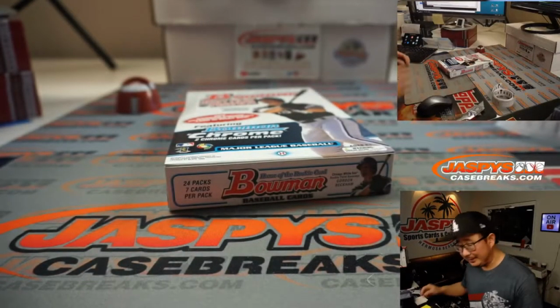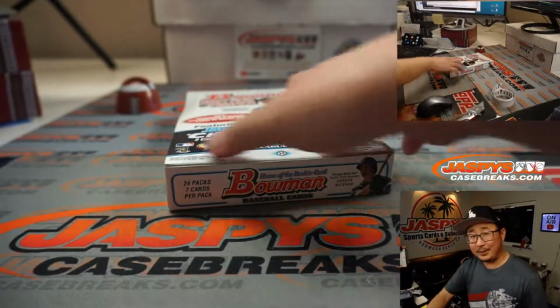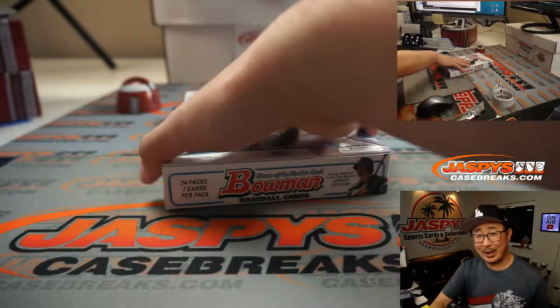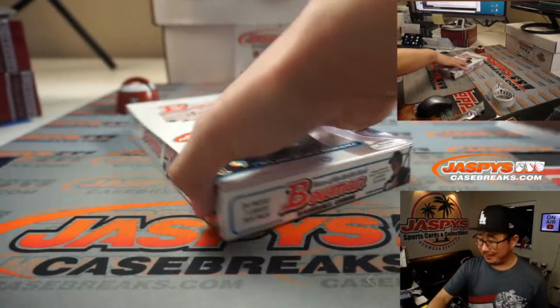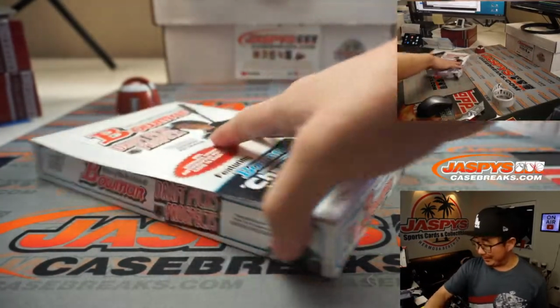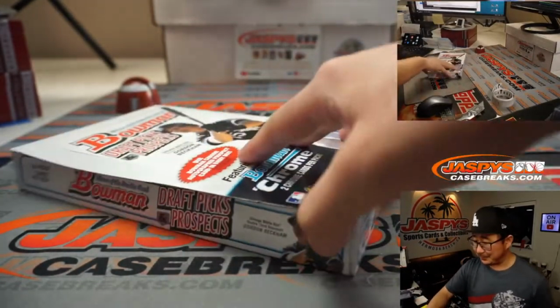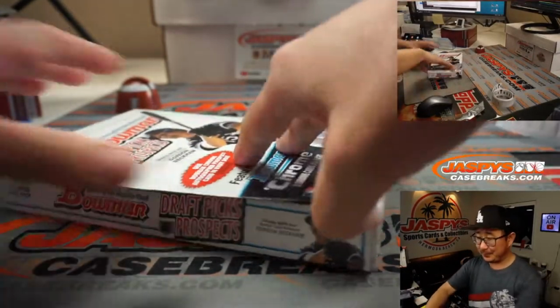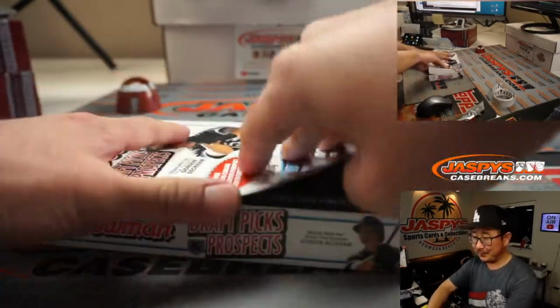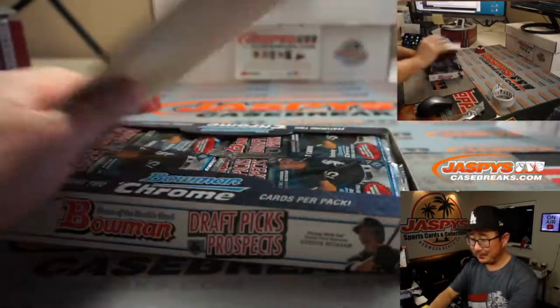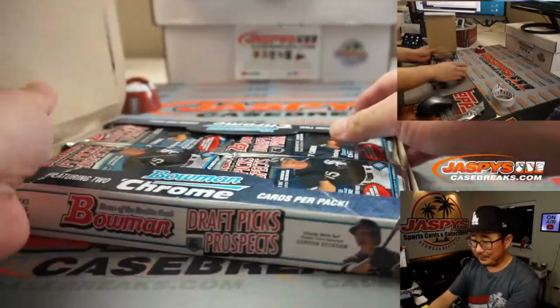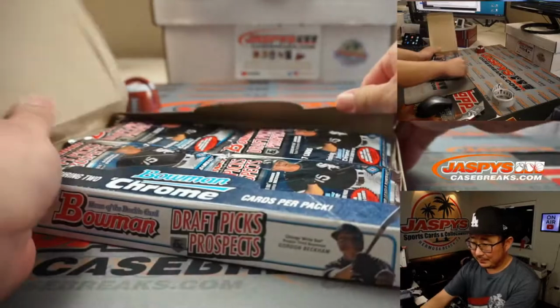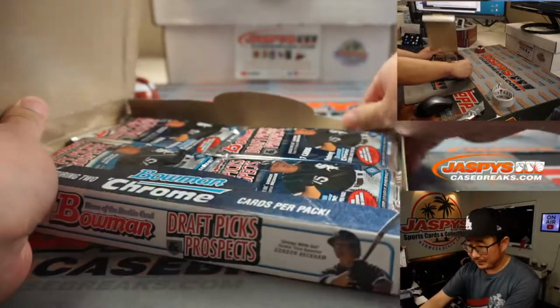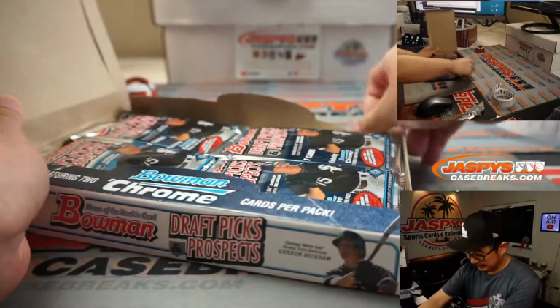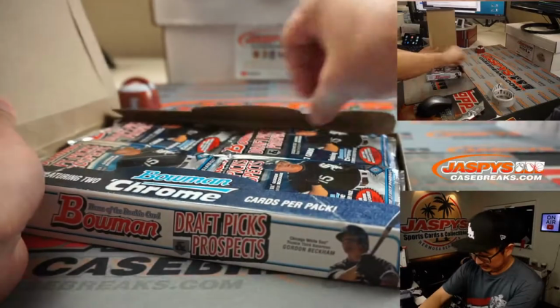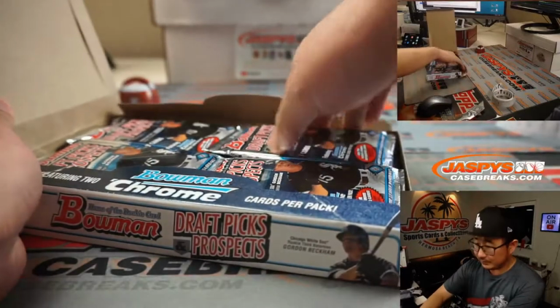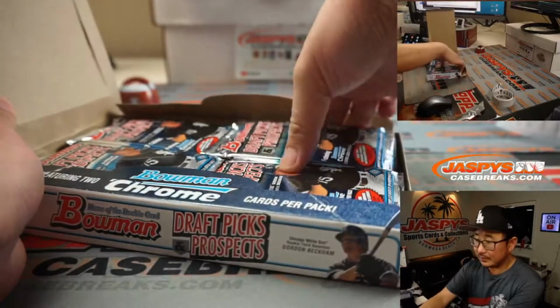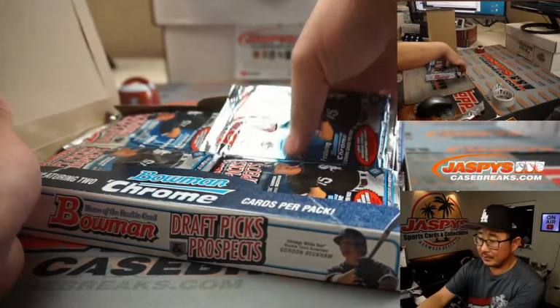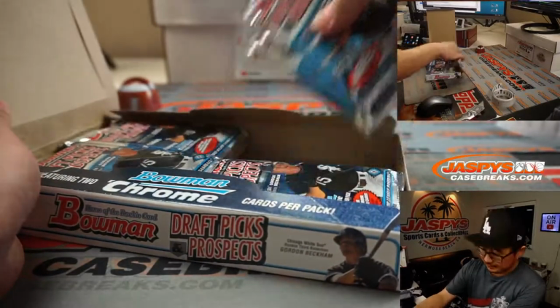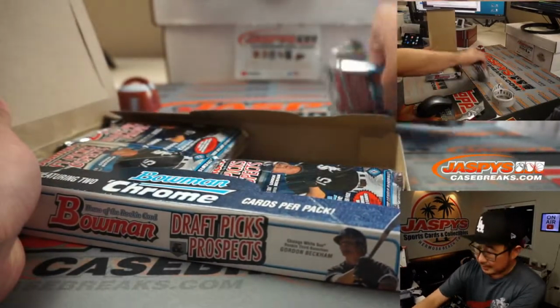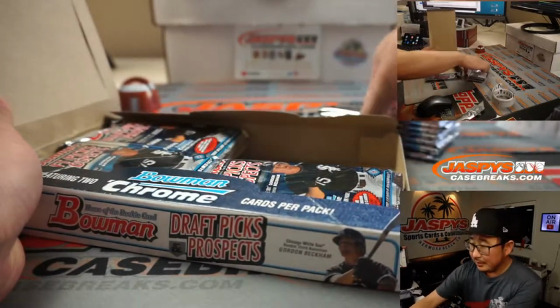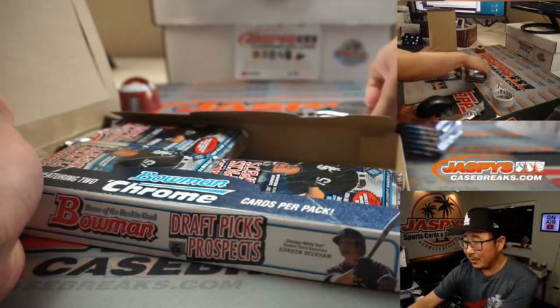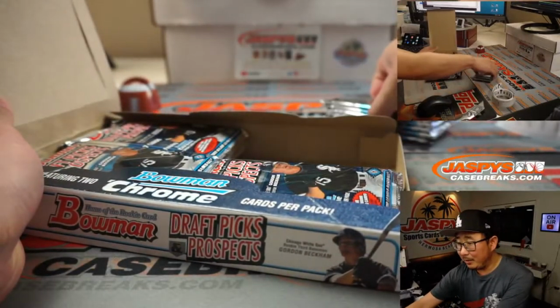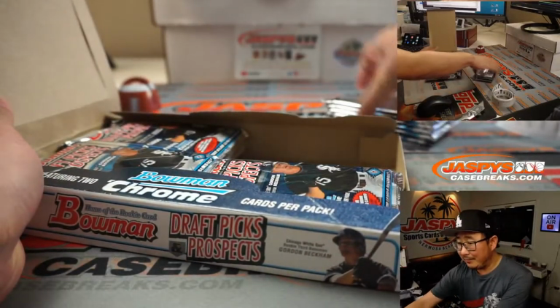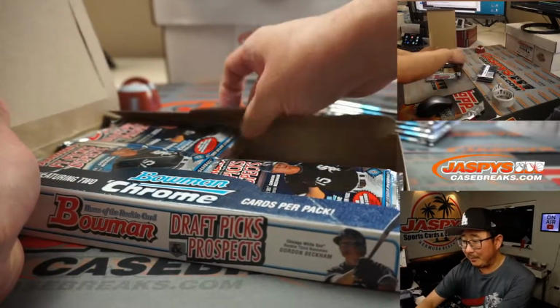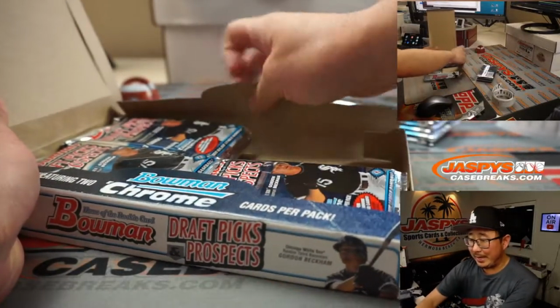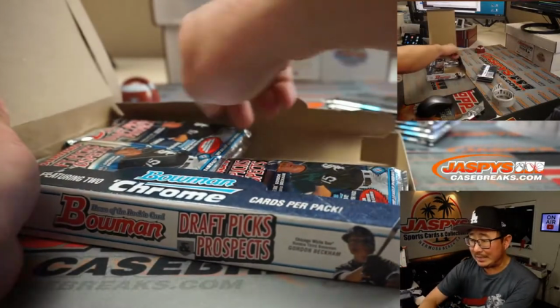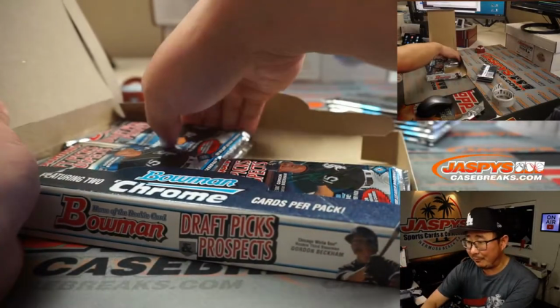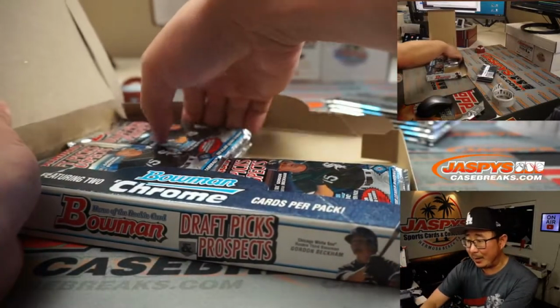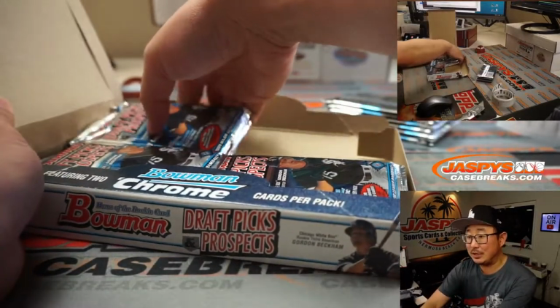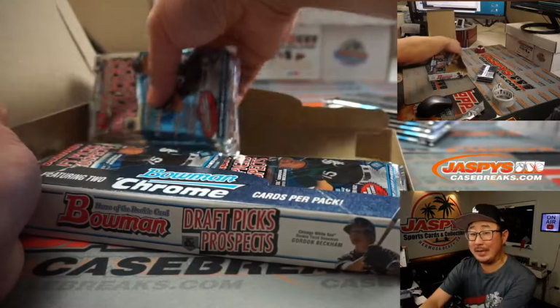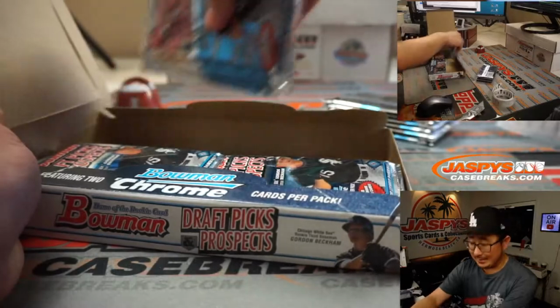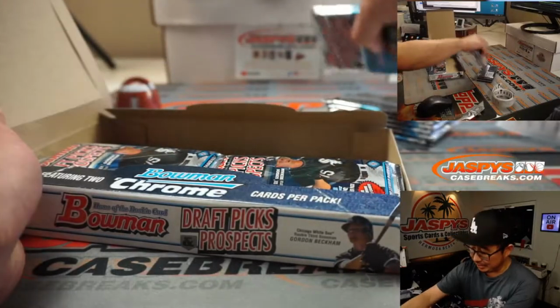Good luck, everybody. I would love to get it myself, but I hope somebody gets a Trout.